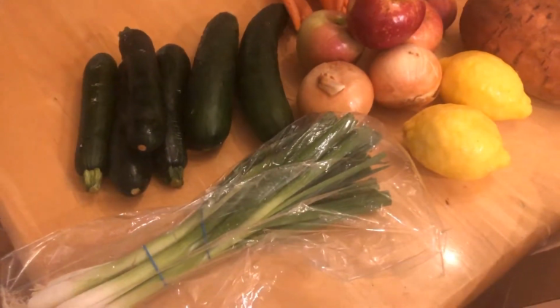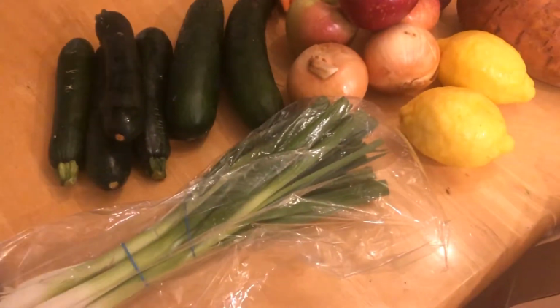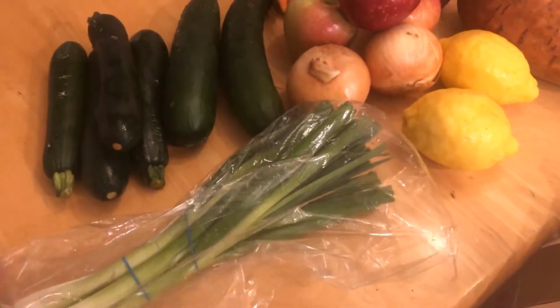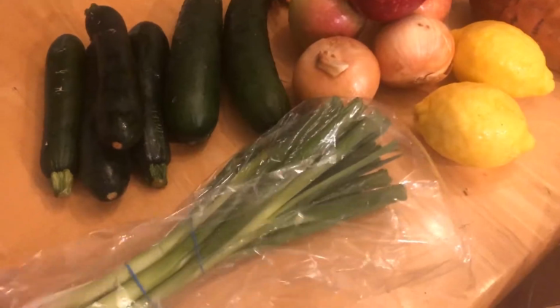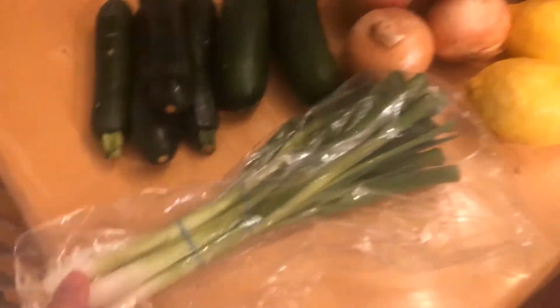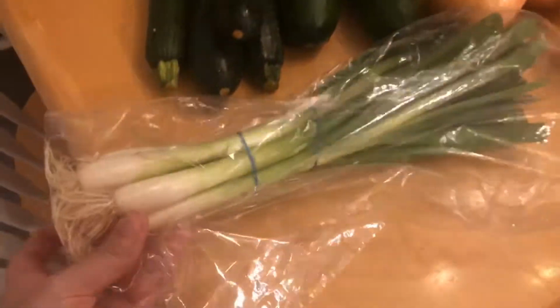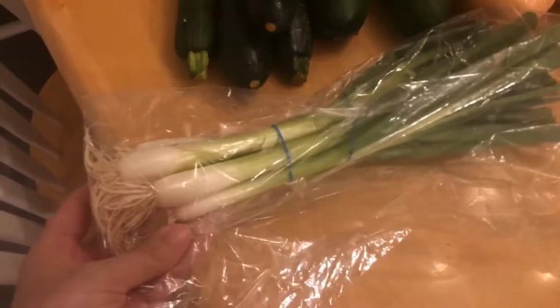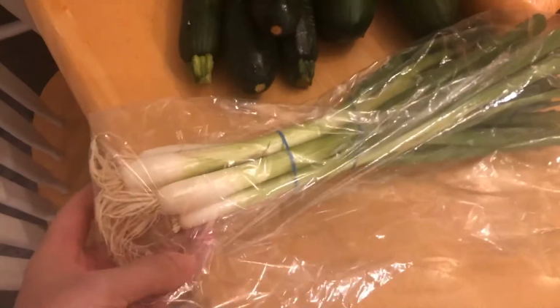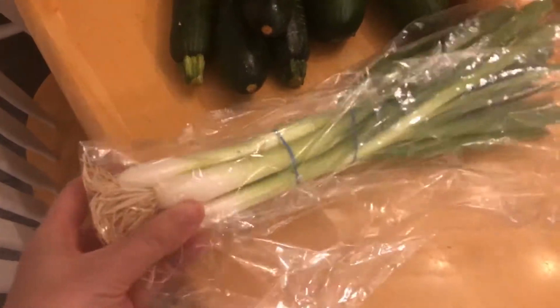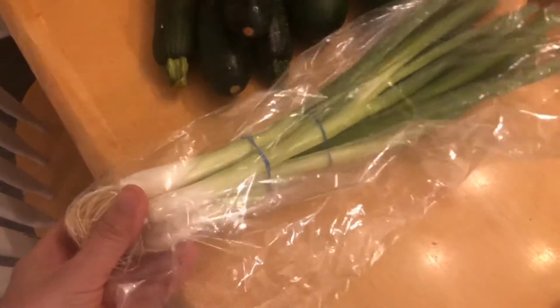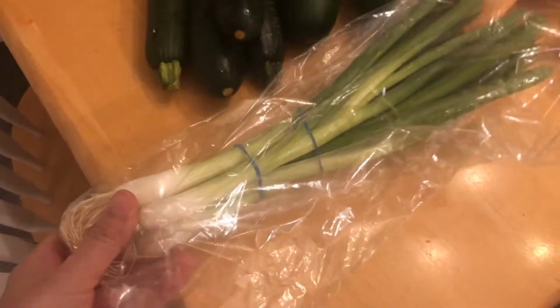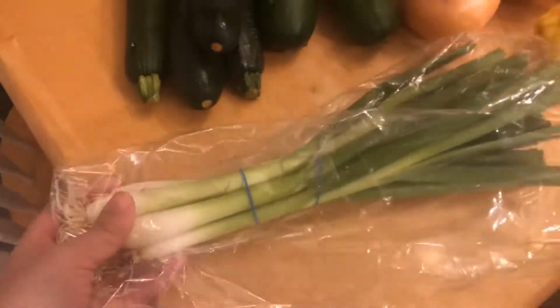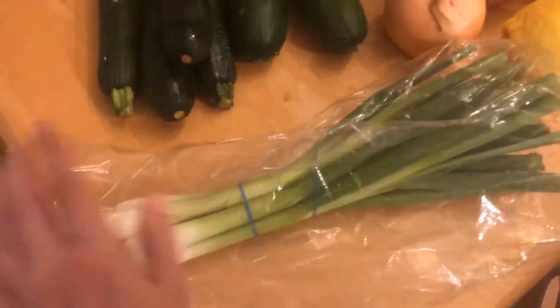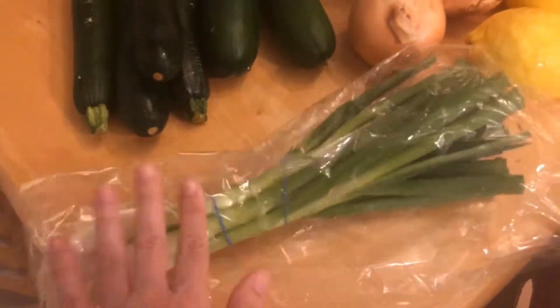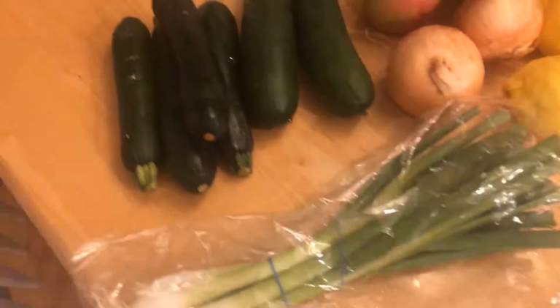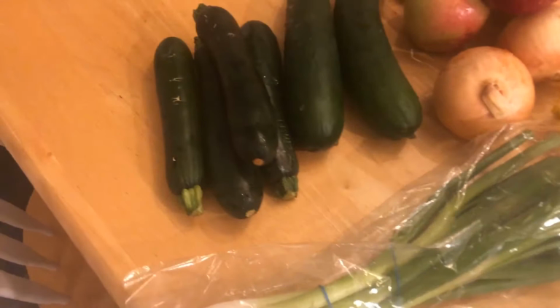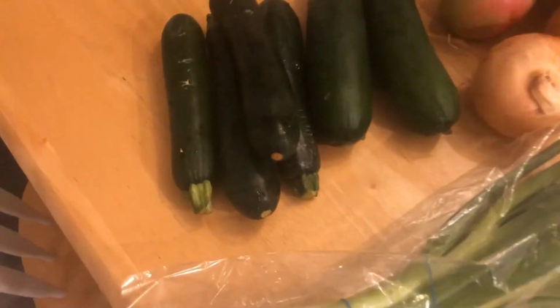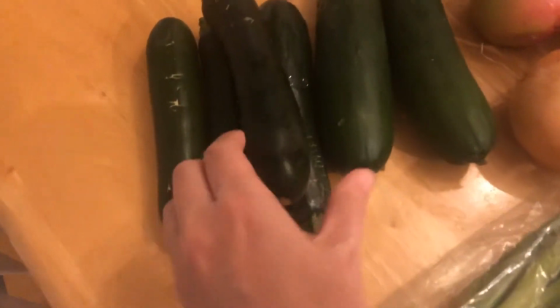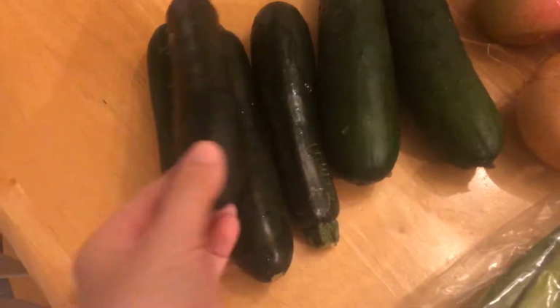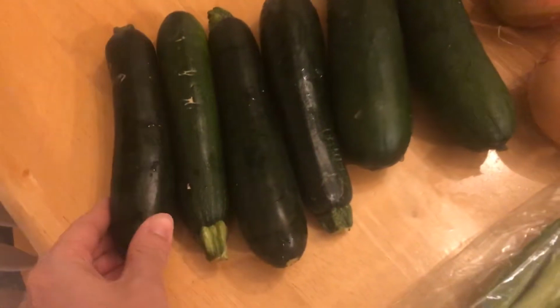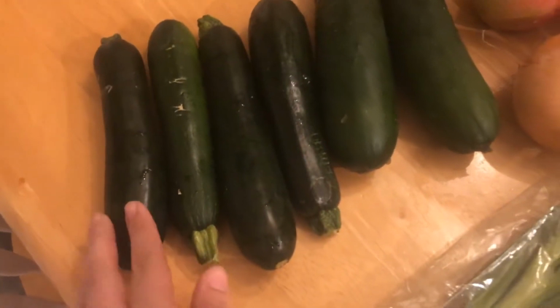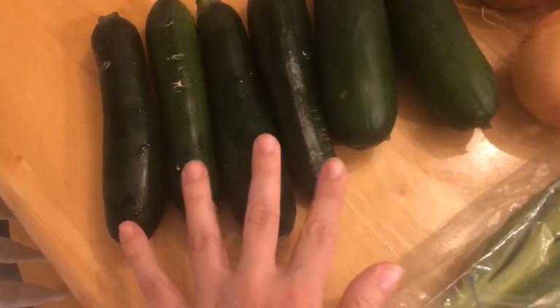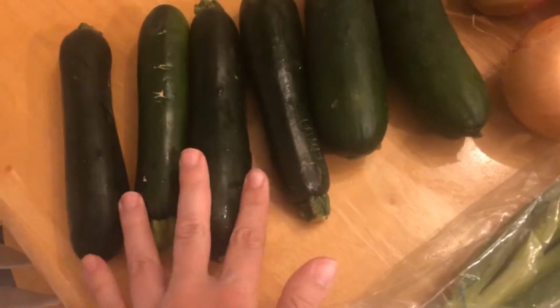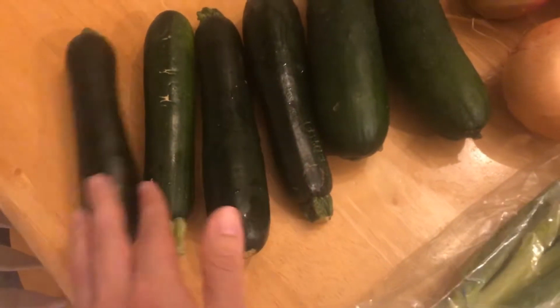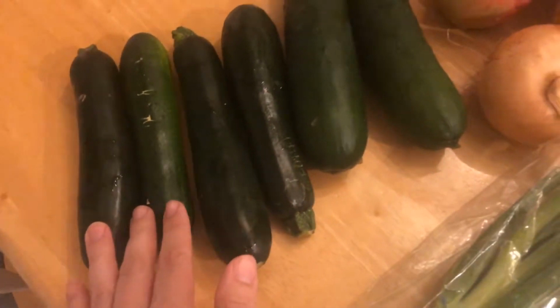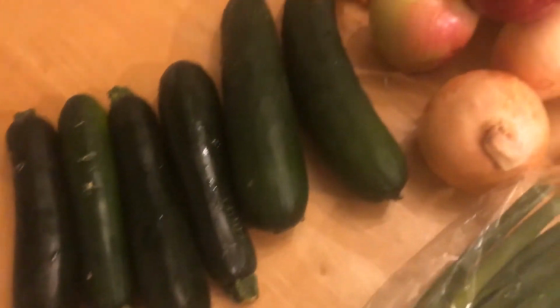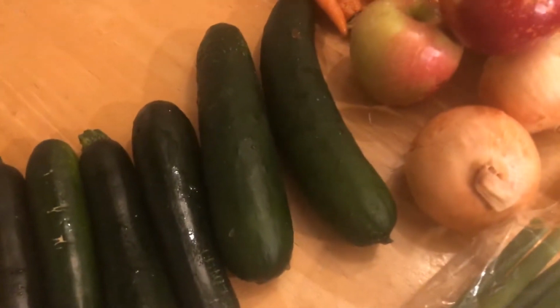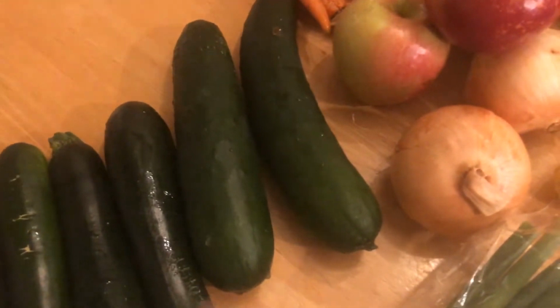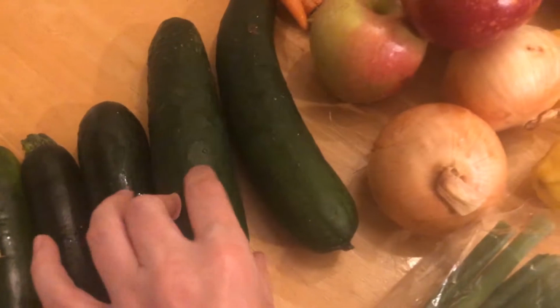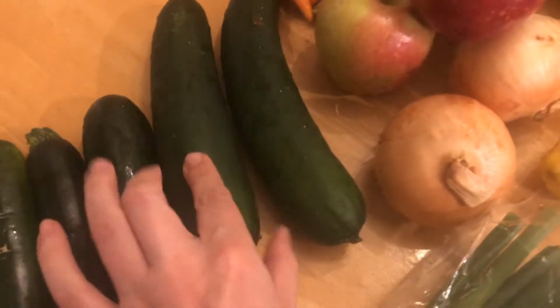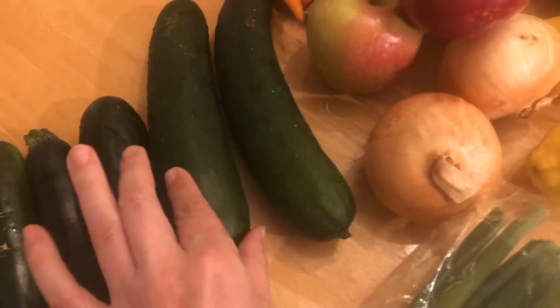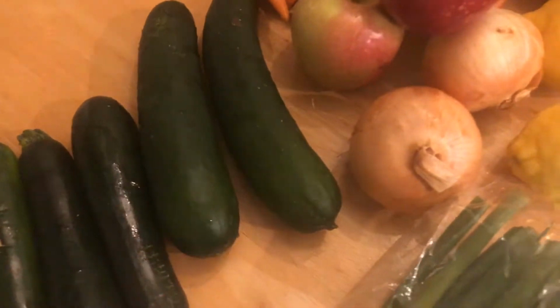First, I got a bunch of green onions — these are huge. I'm assuming these are just a surplus. I have four zucchinis which look beautiful, and two cucumbers. Doesn't look like there's anything wrong with them.